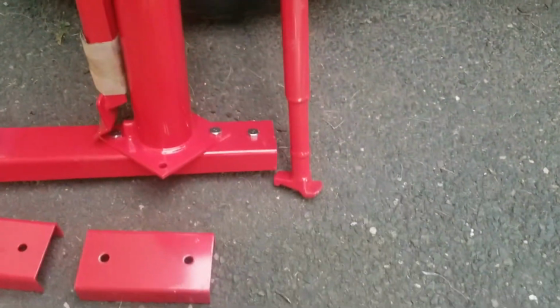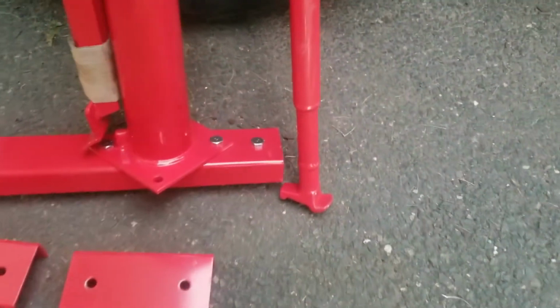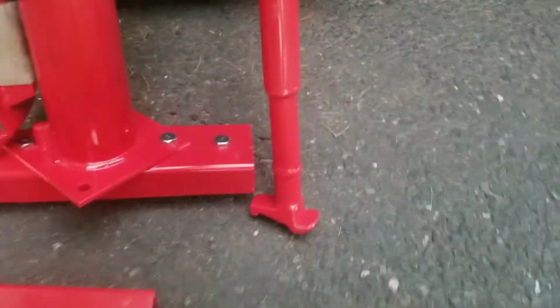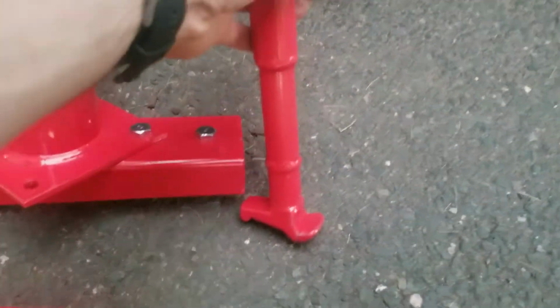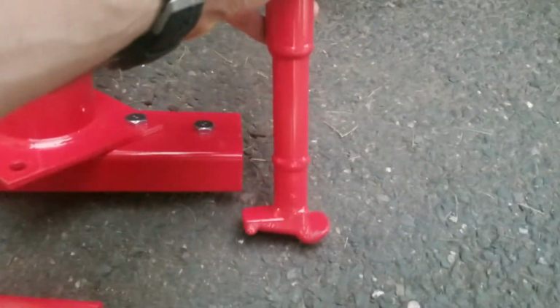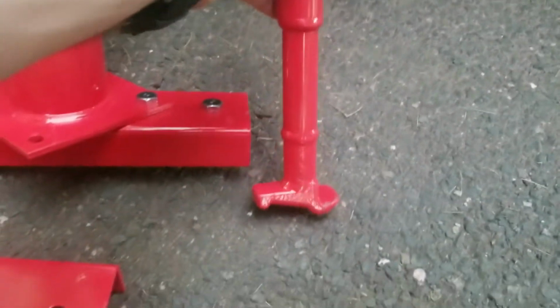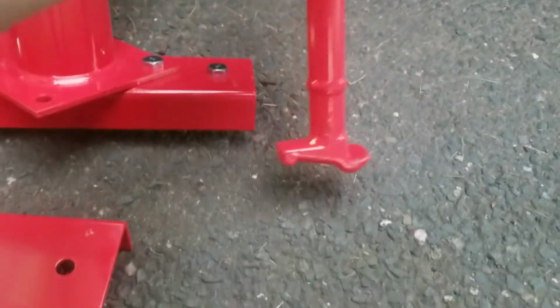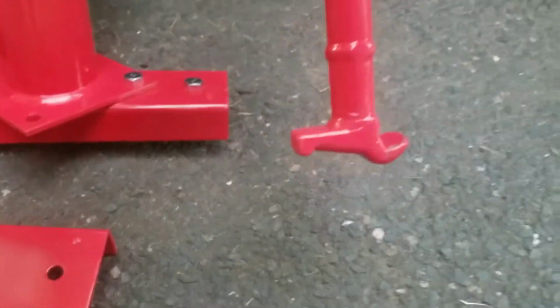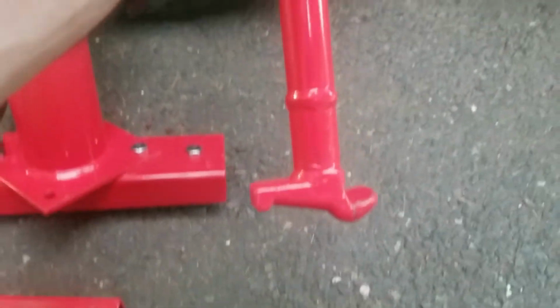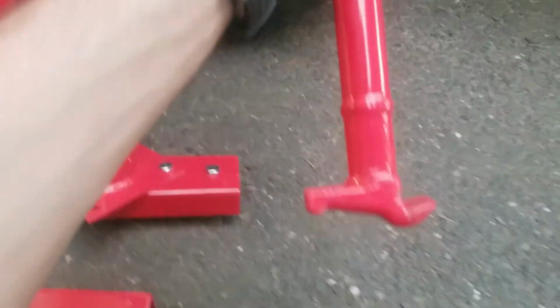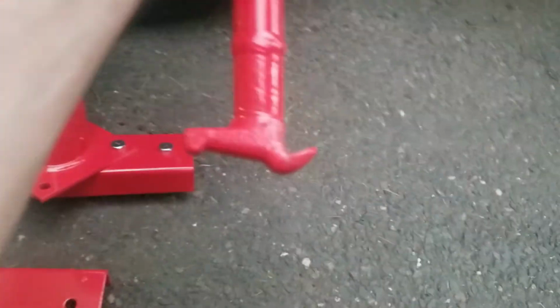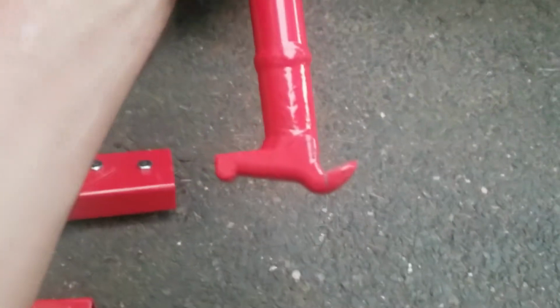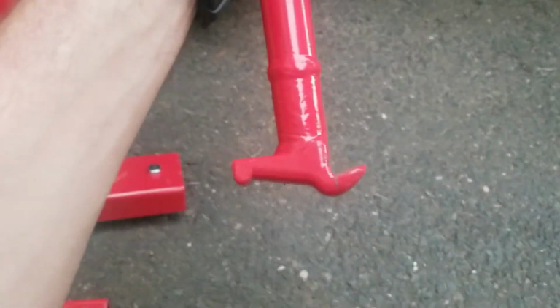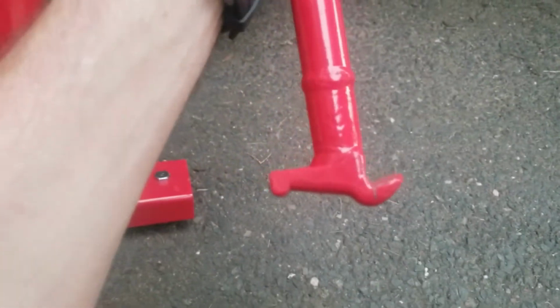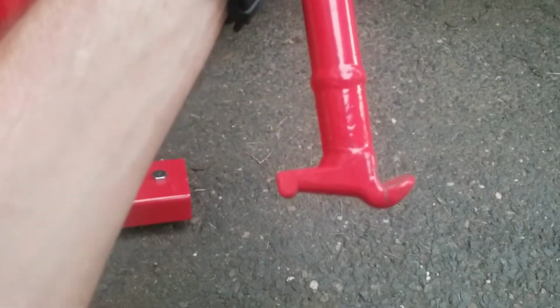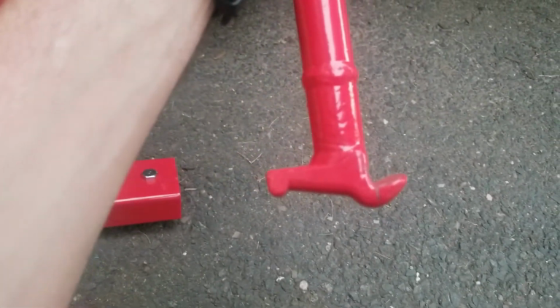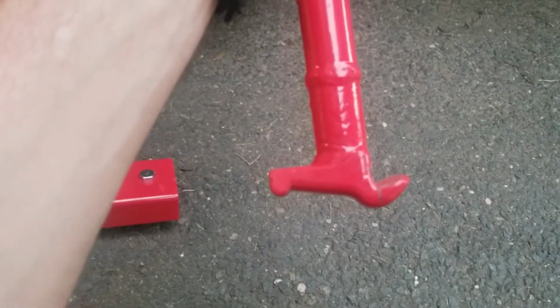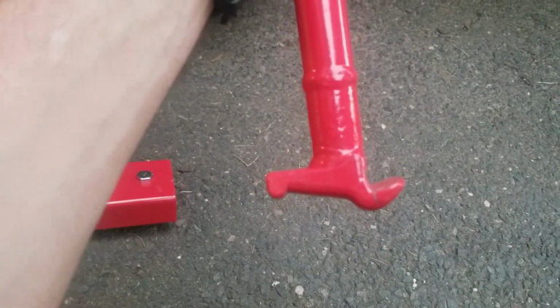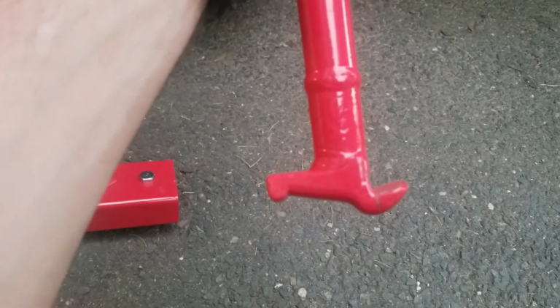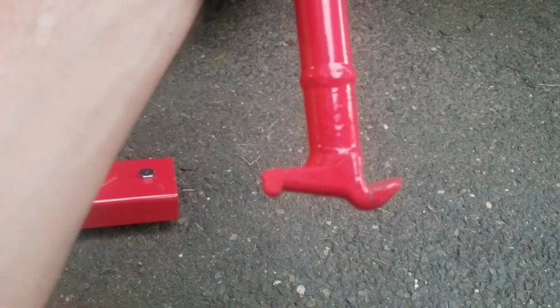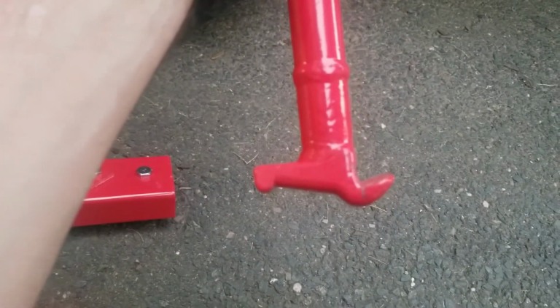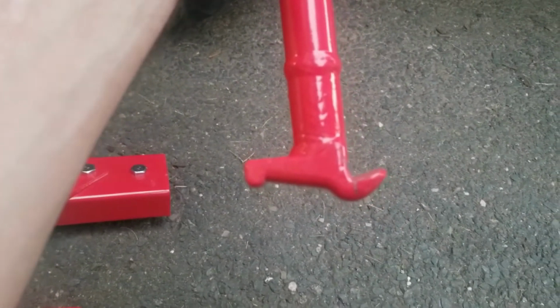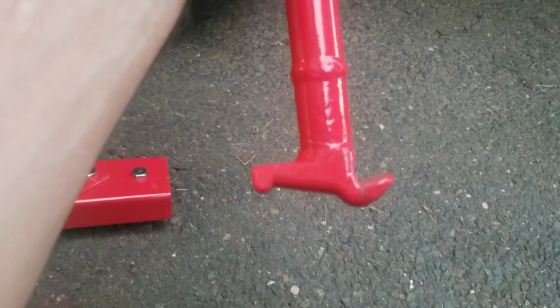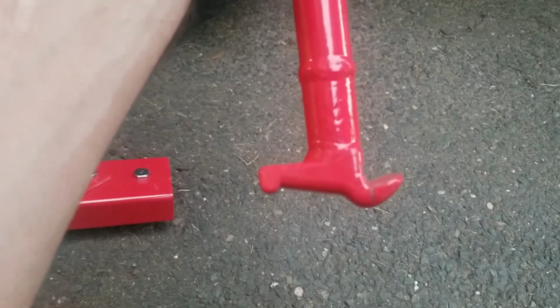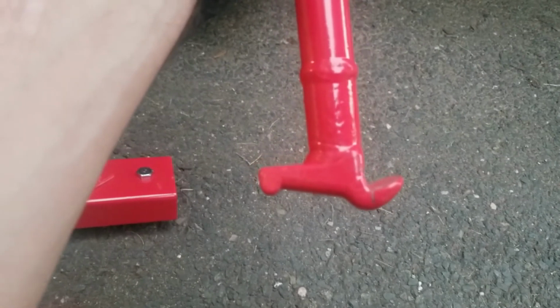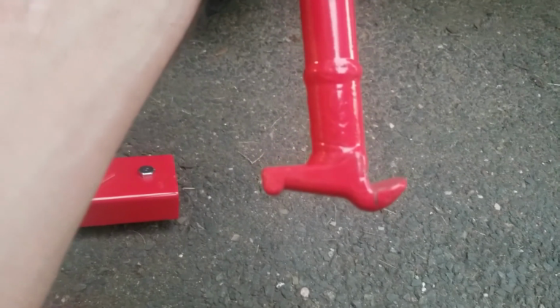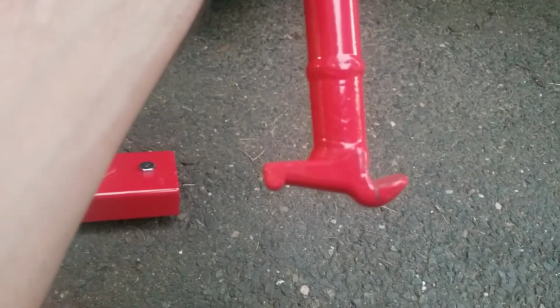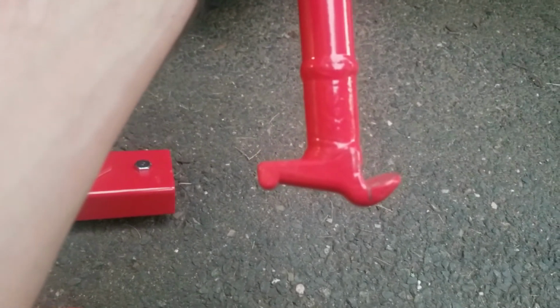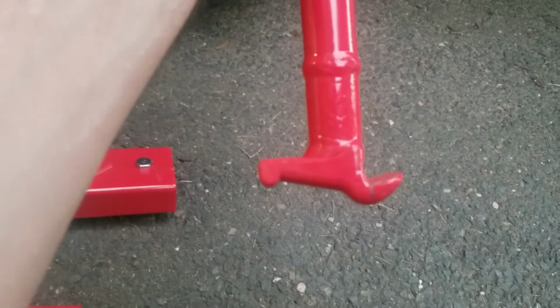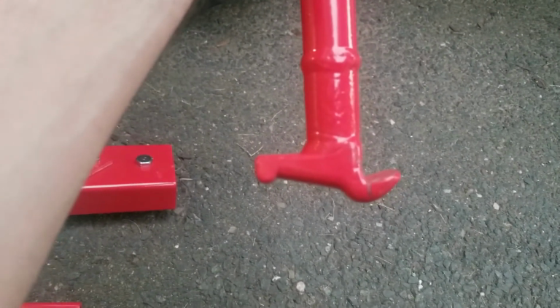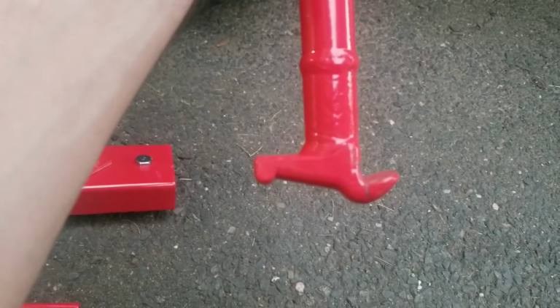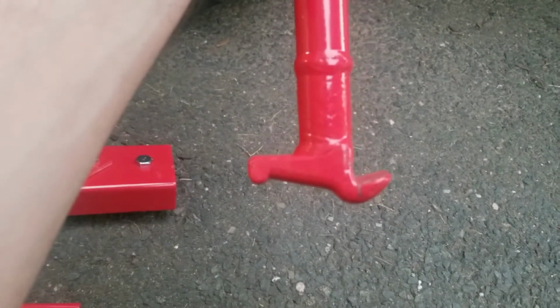This curved bar — this curved end — is completely, utterly useless. I did not find that it was helping at all trying to guide the tire onto the rim.